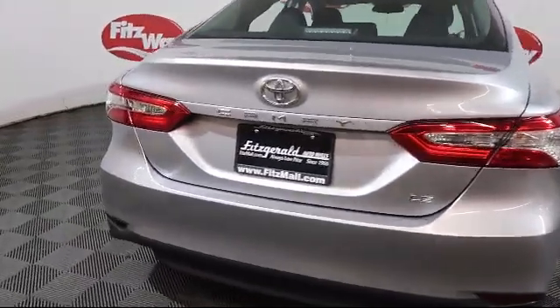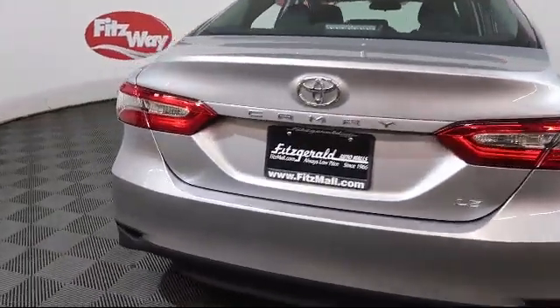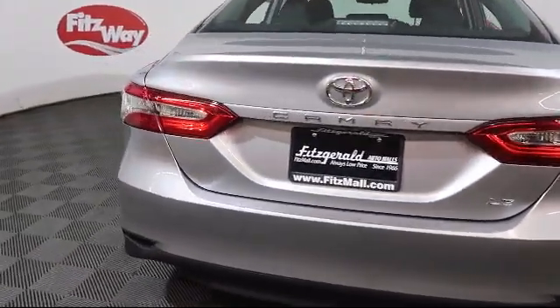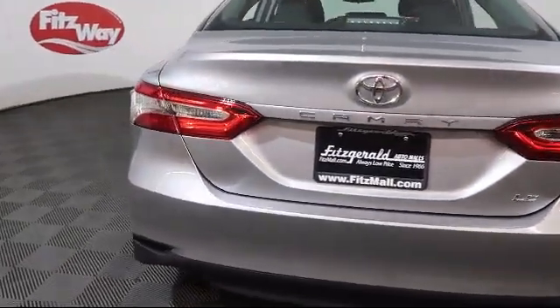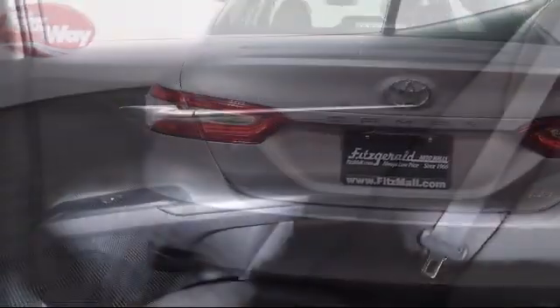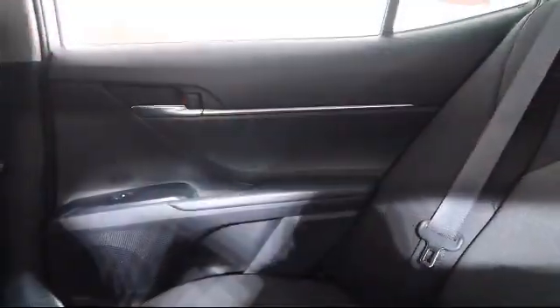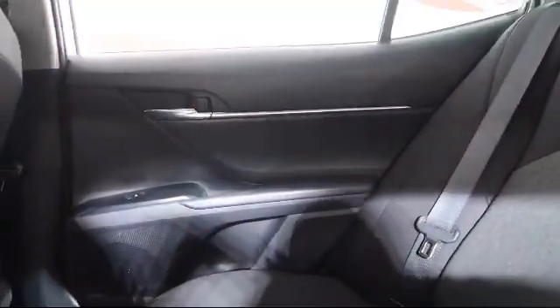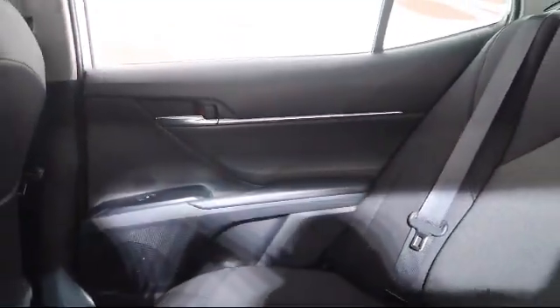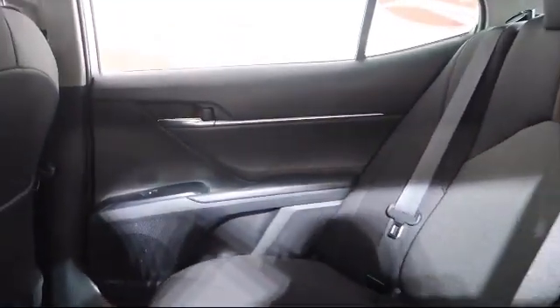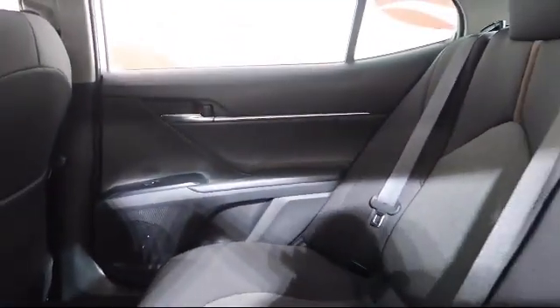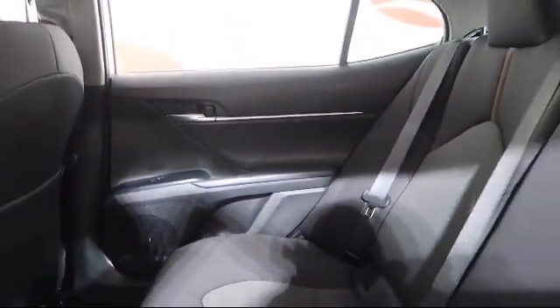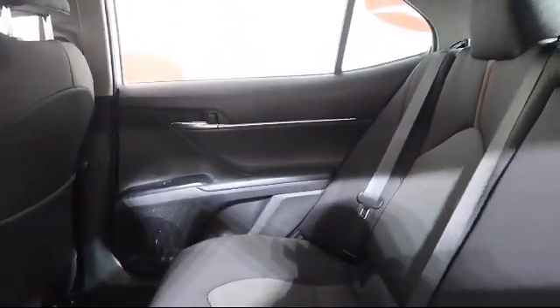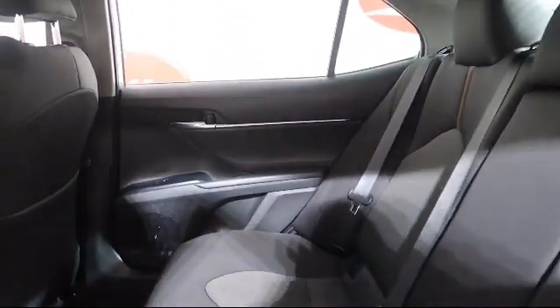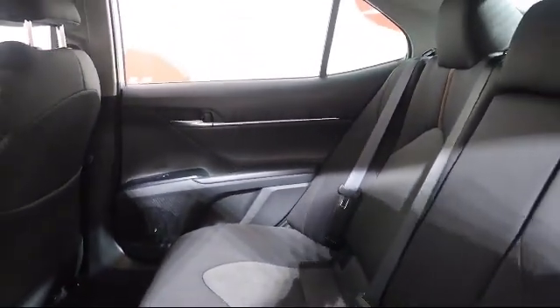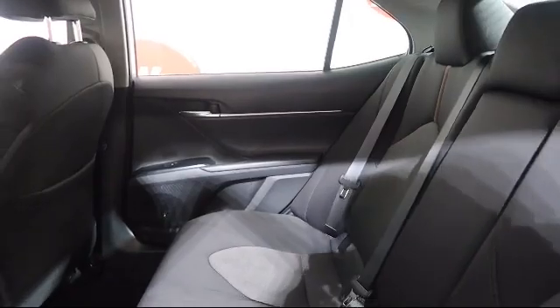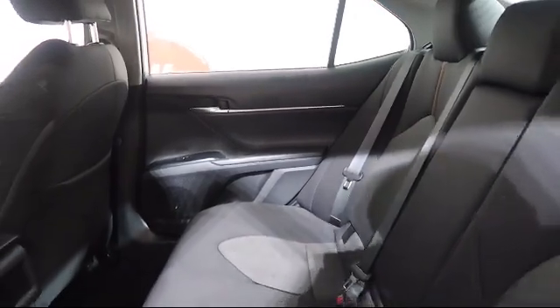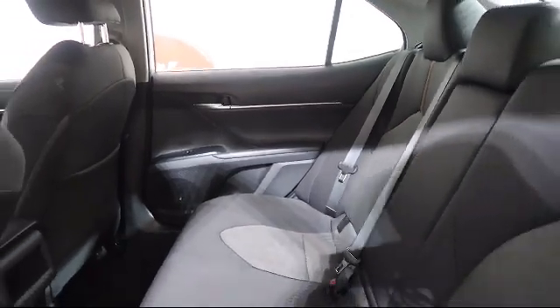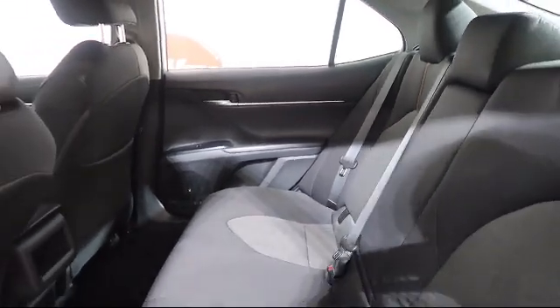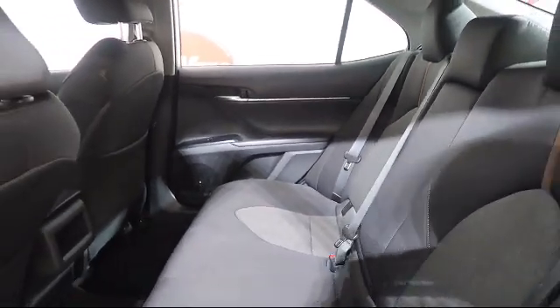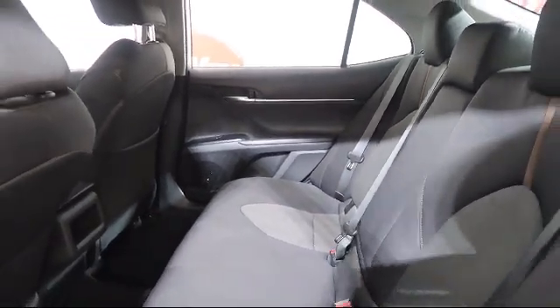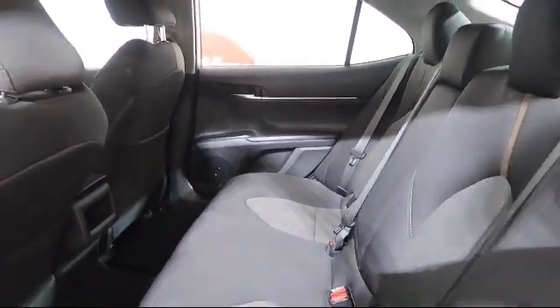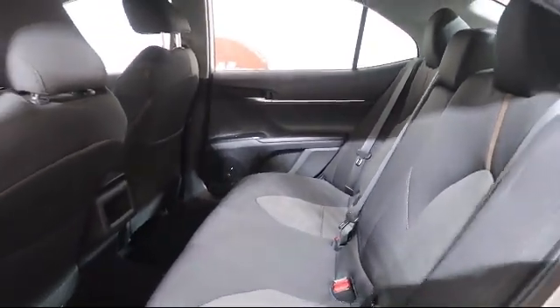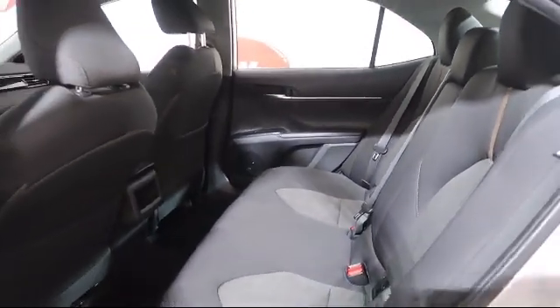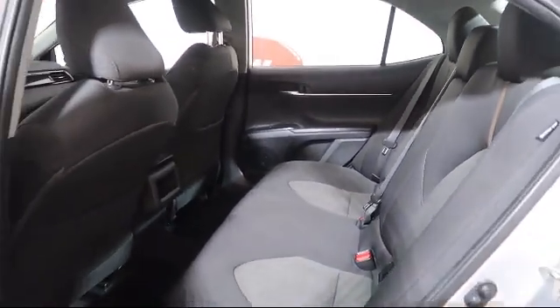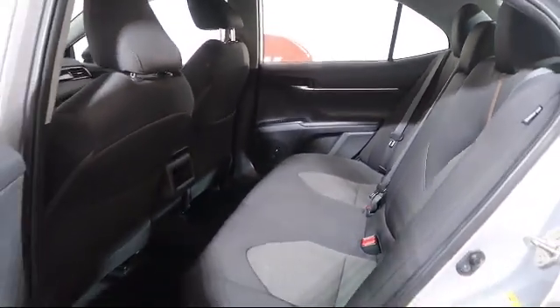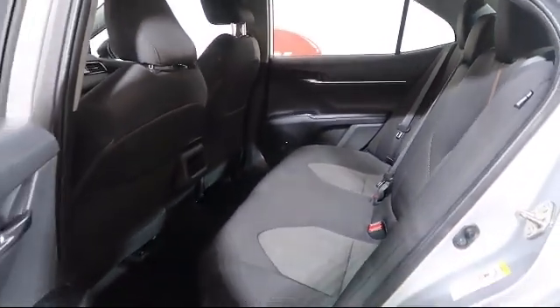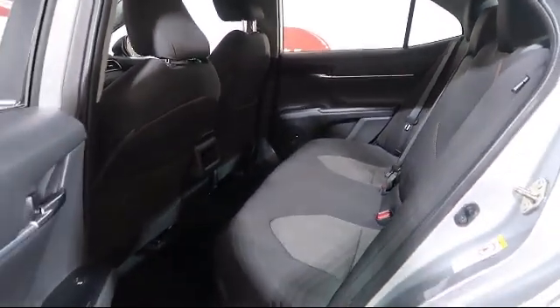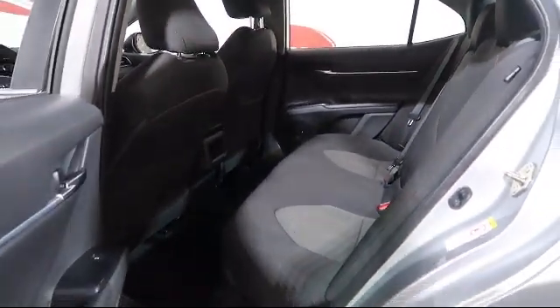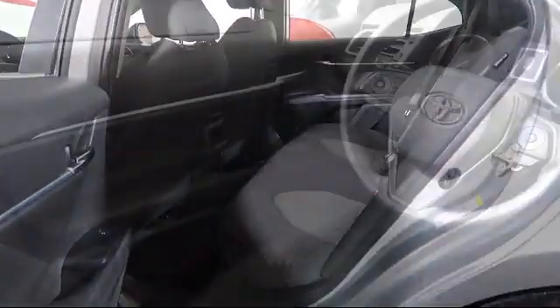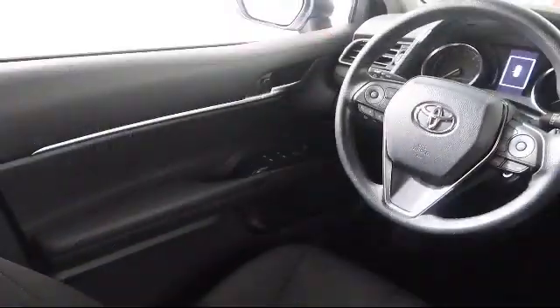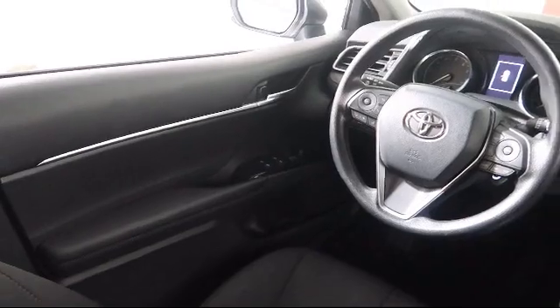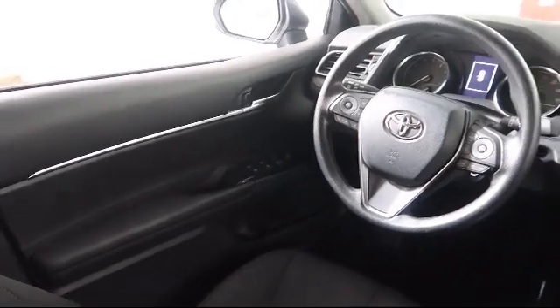Every vehicle we sell goes through a 138-point inspection by our highly skilled technicians, and we'll provide you with a copy of the inspection so you'll know as much about the vehicle as we did.